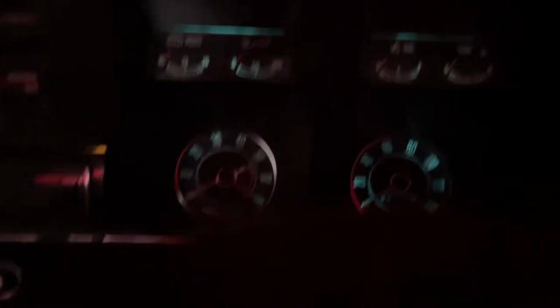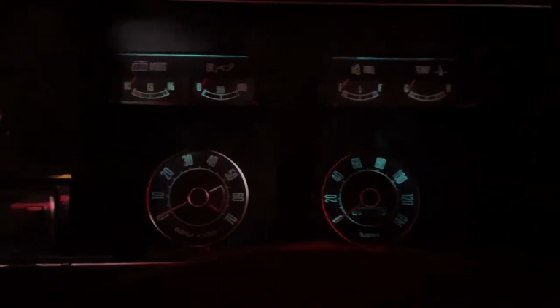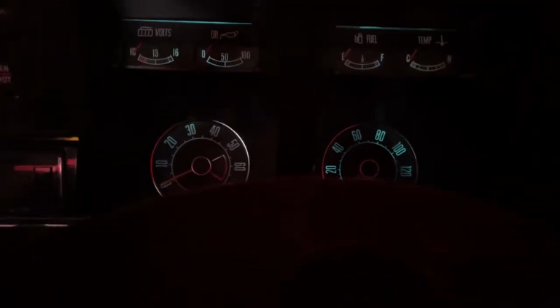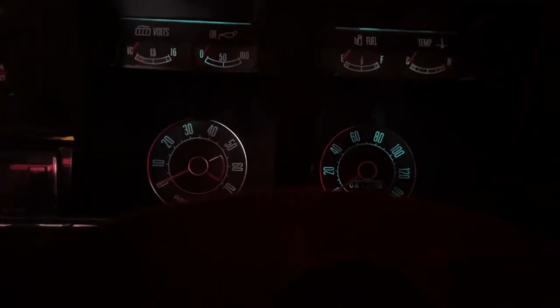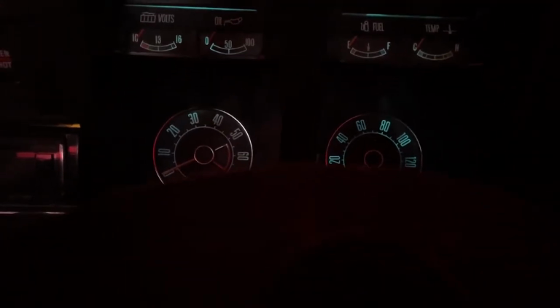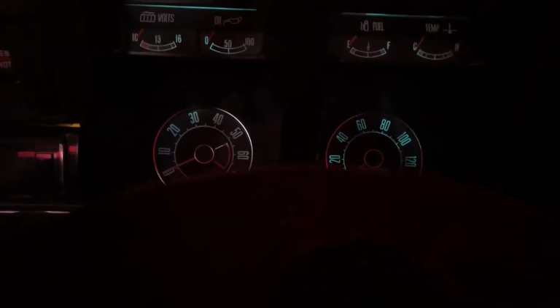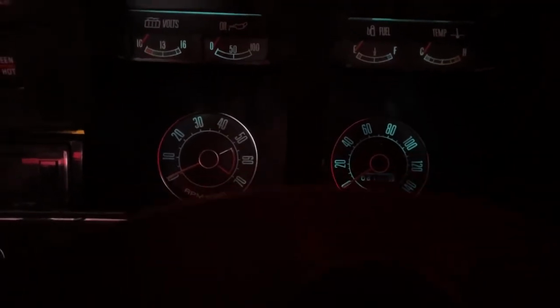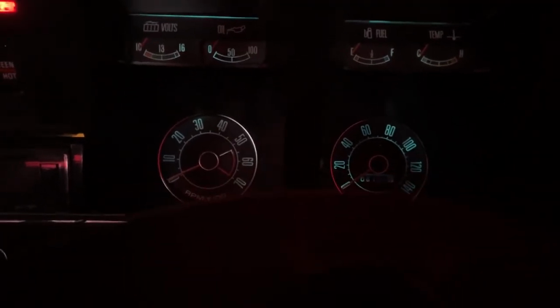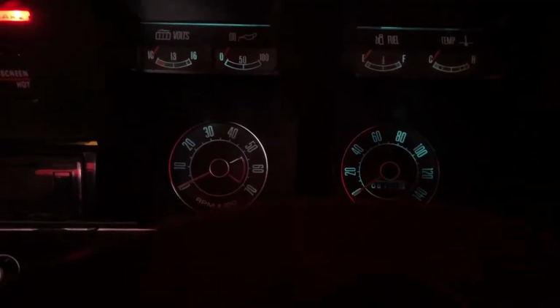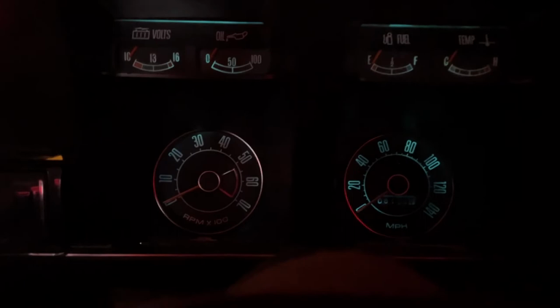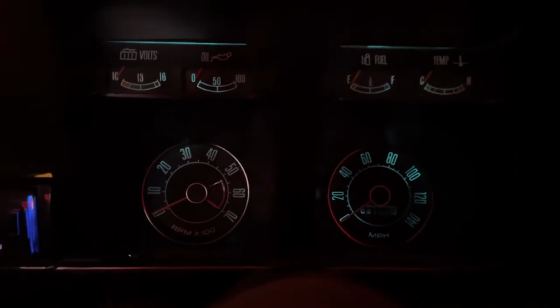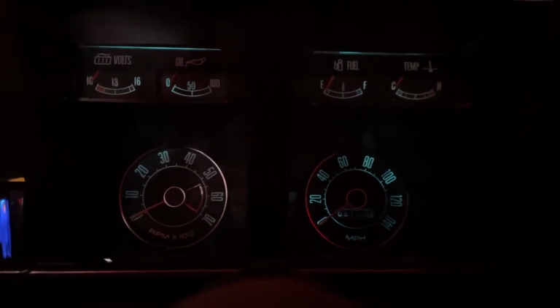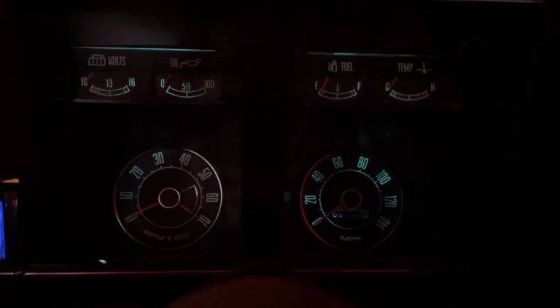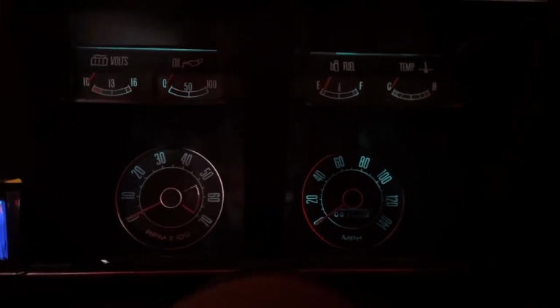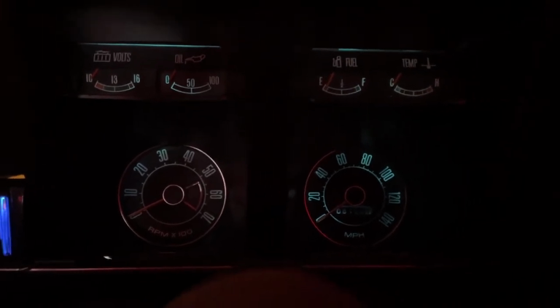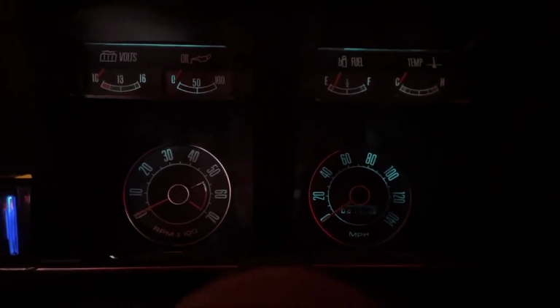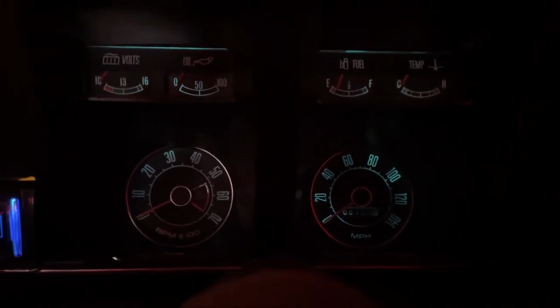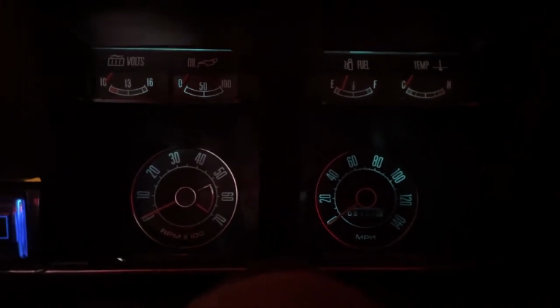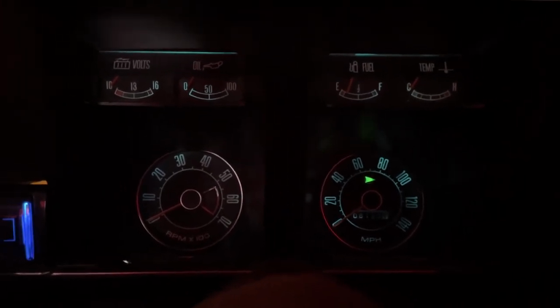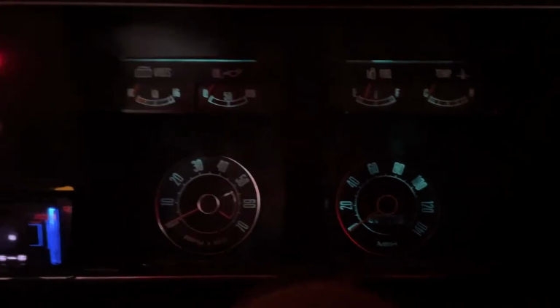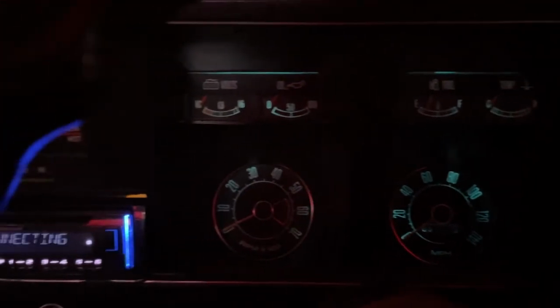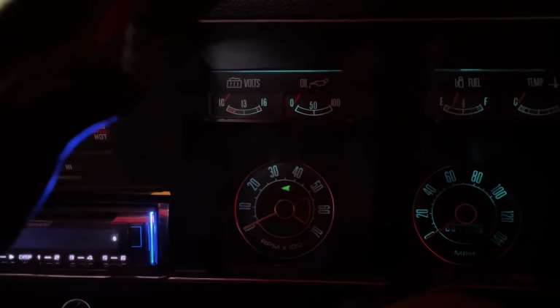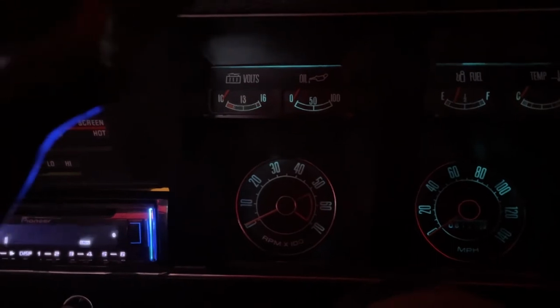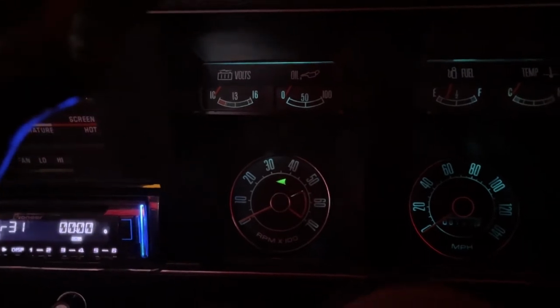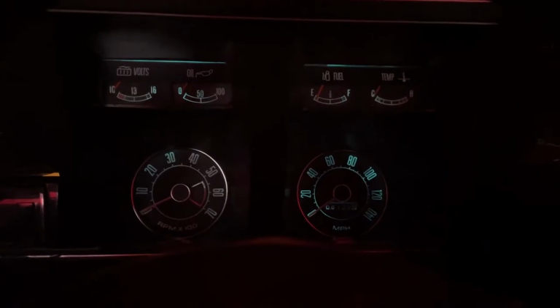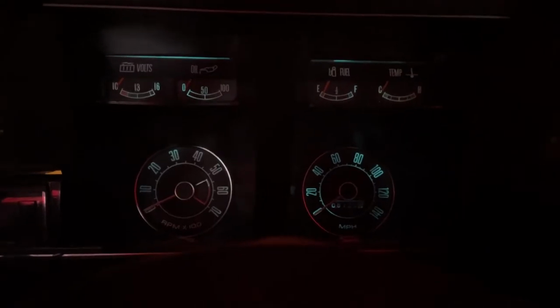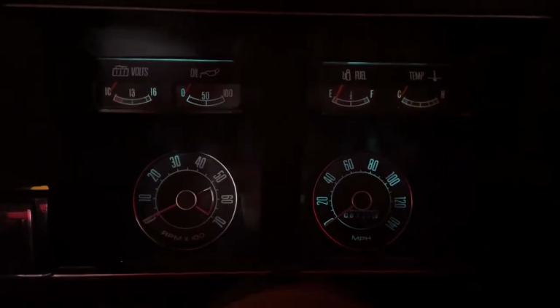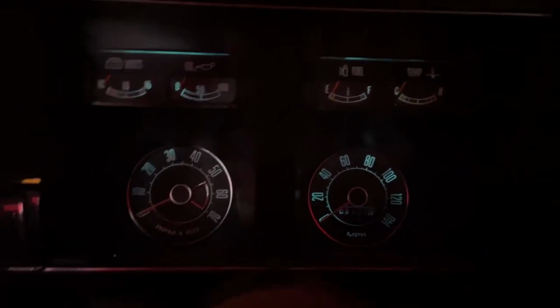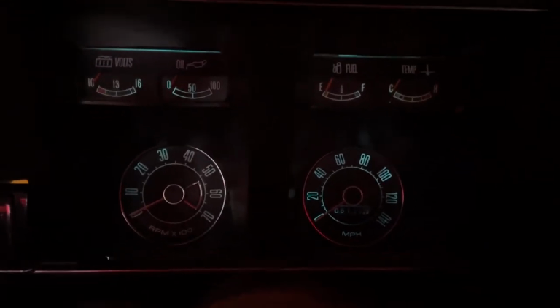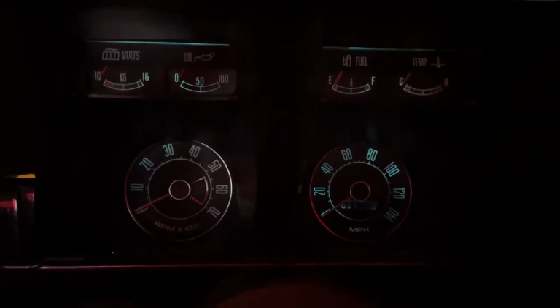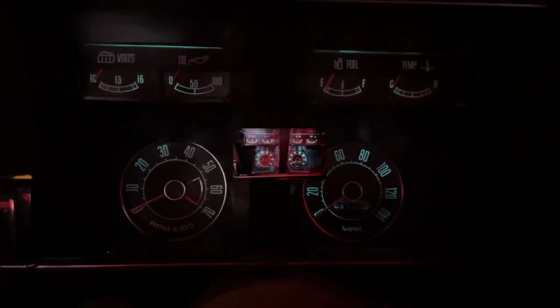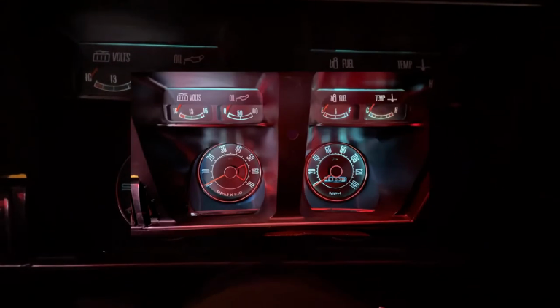Let's just turn it on for a sec and see if we've got blinkers or indicators. And there we have it — all working just the way it should.